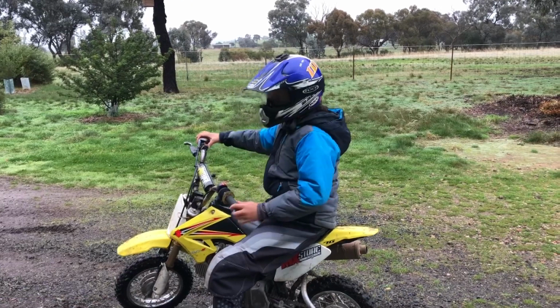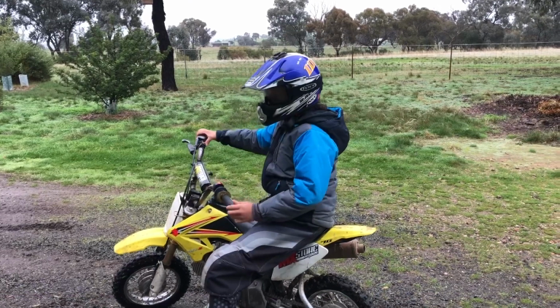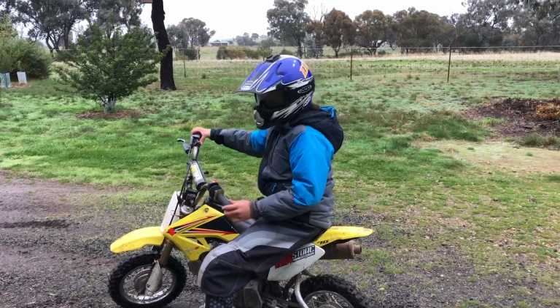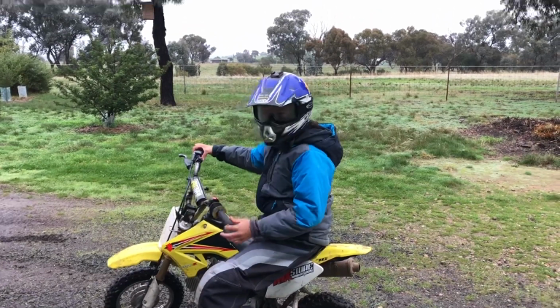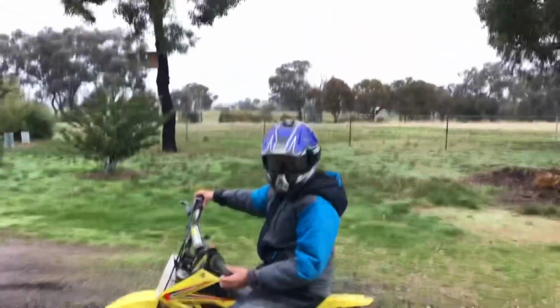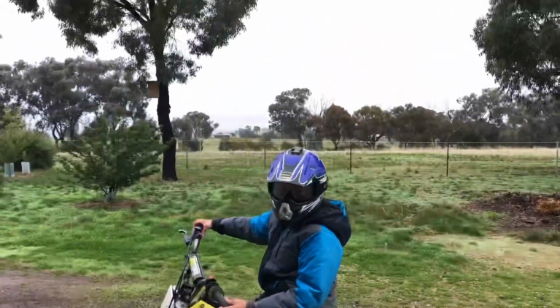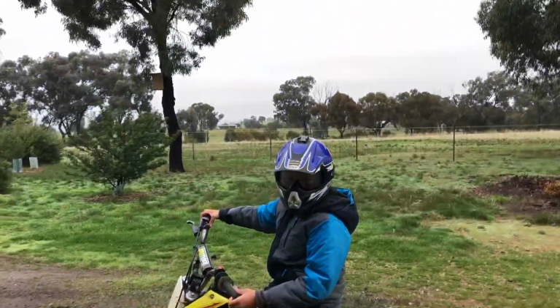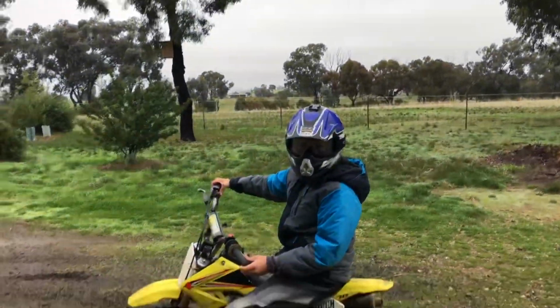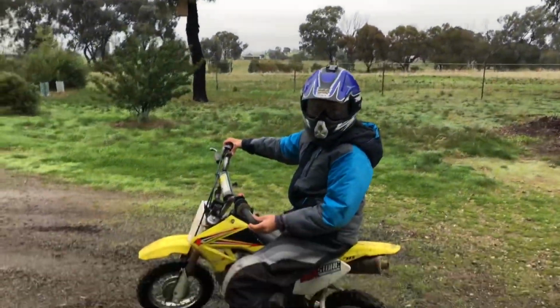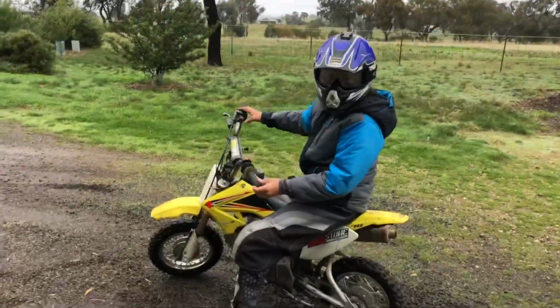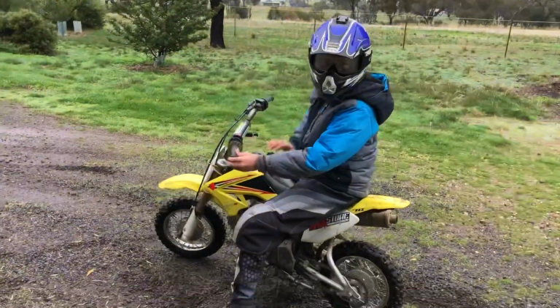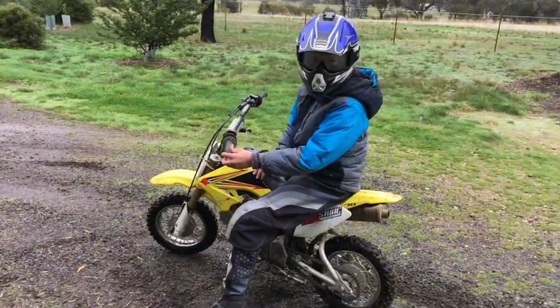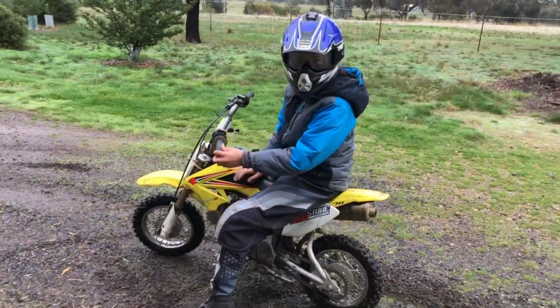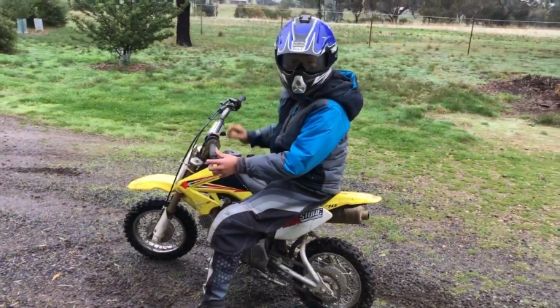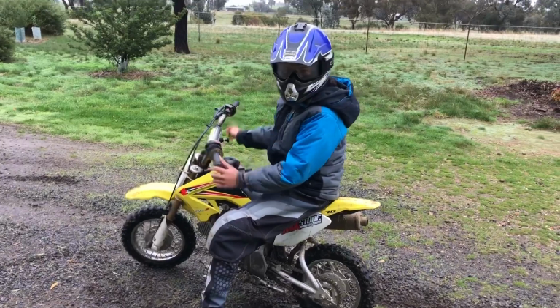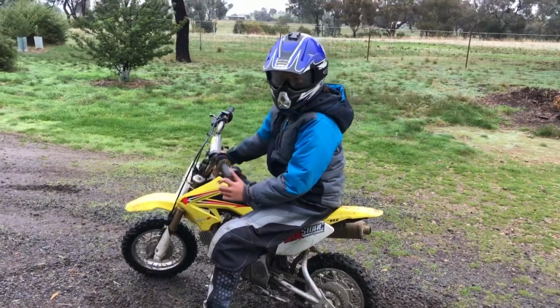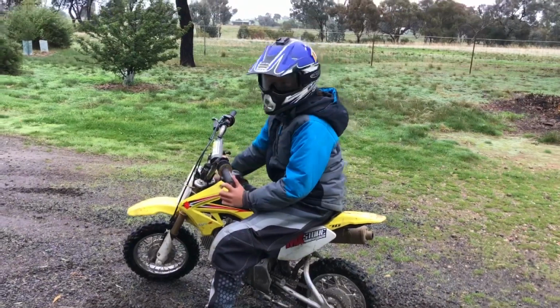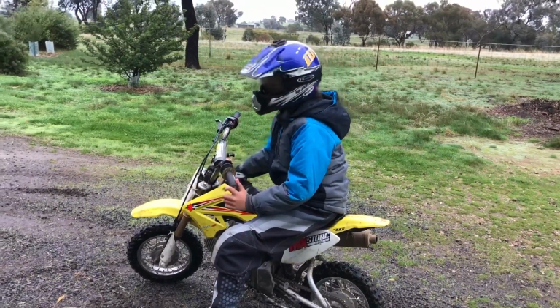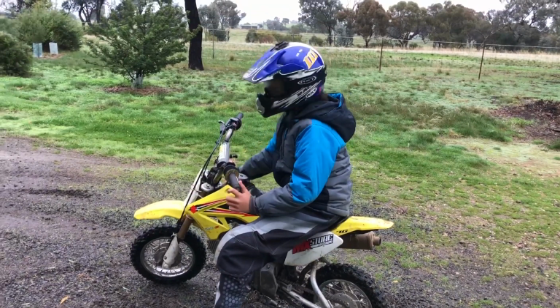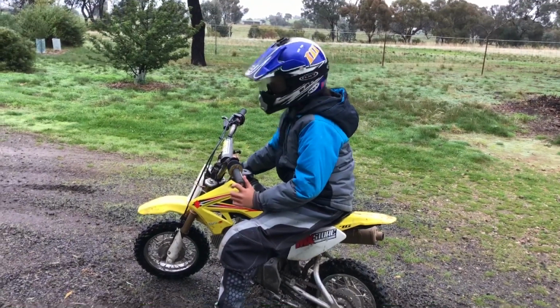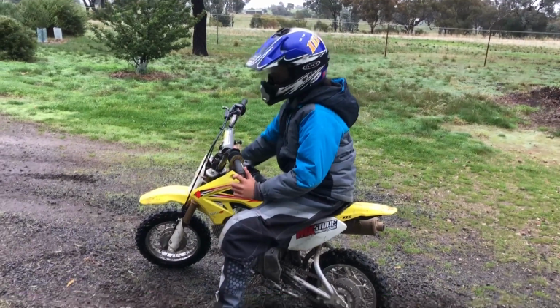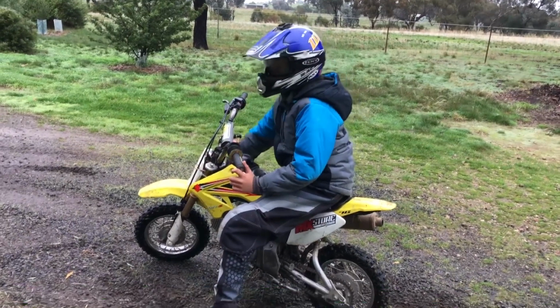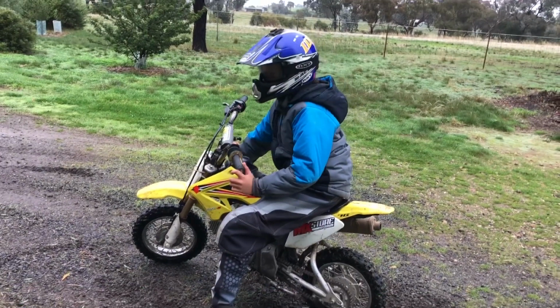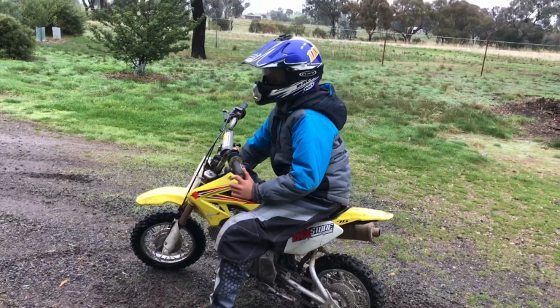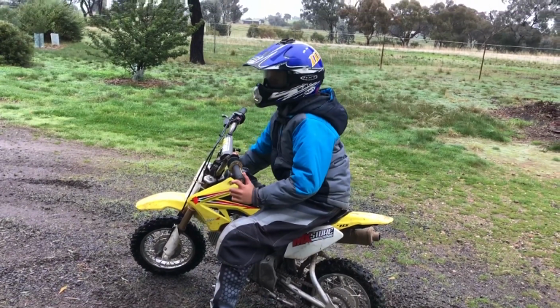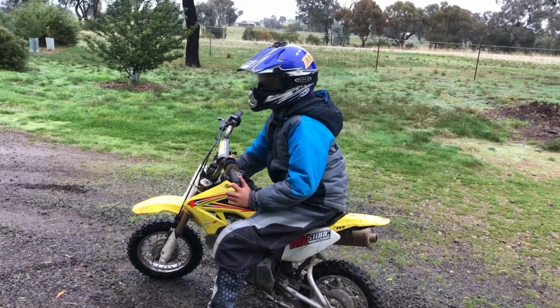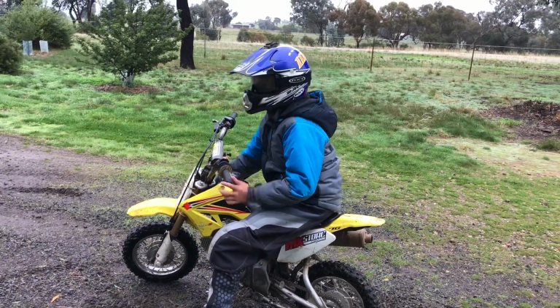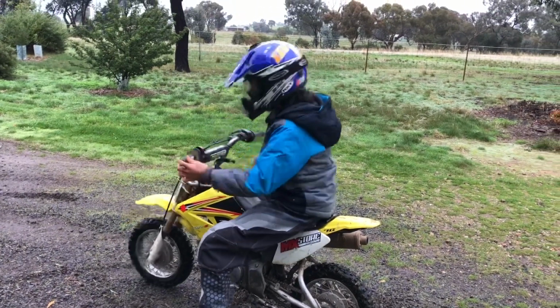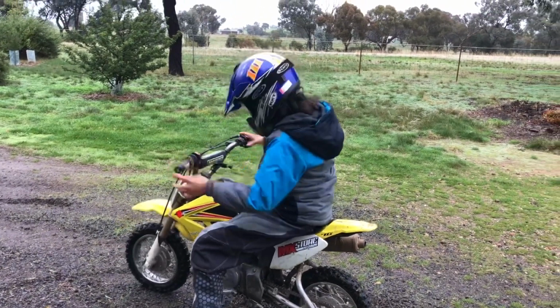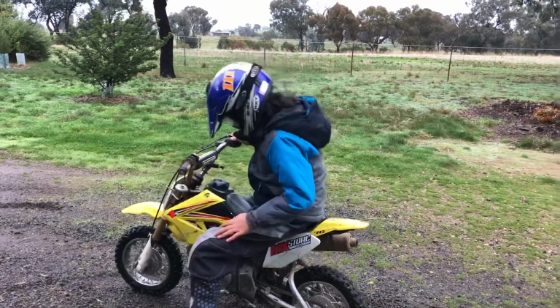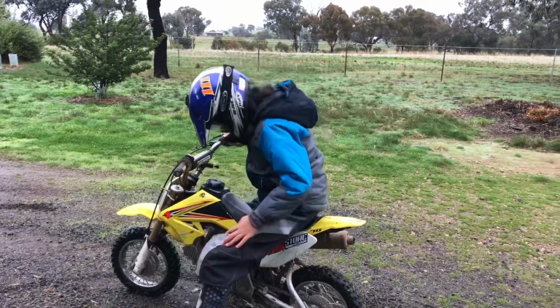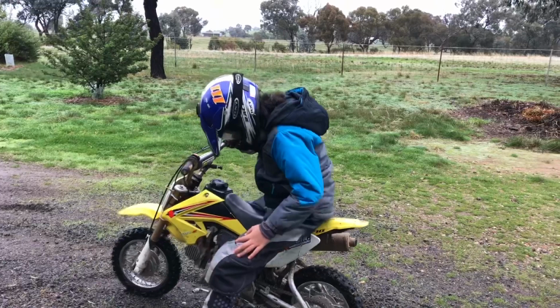The reason why I'm not doing this on my bike is because my bike's a bit big for me, so I'm just doing it on this little bike. It makes it a bit easier to show you guys.